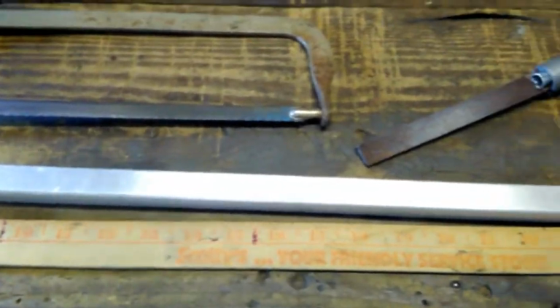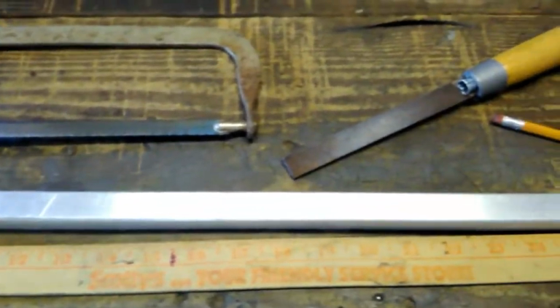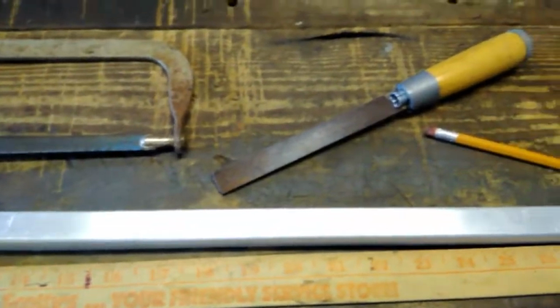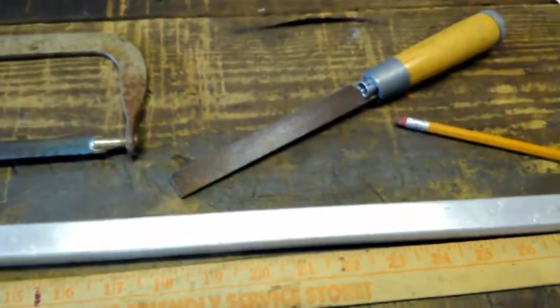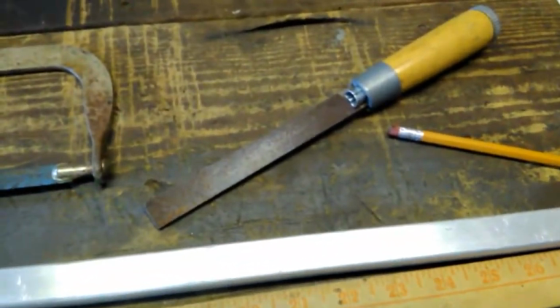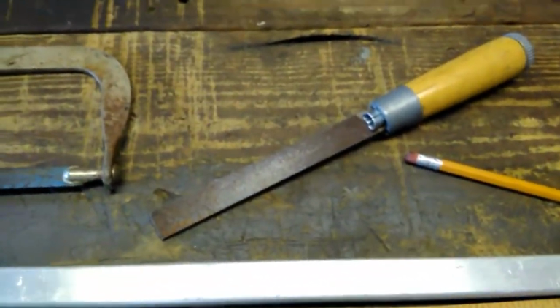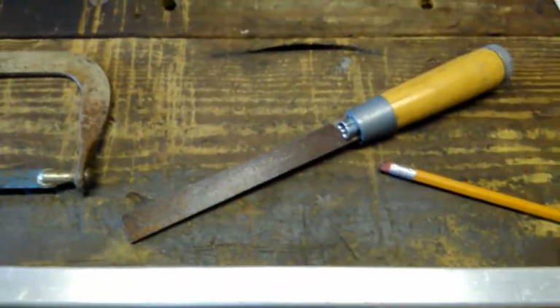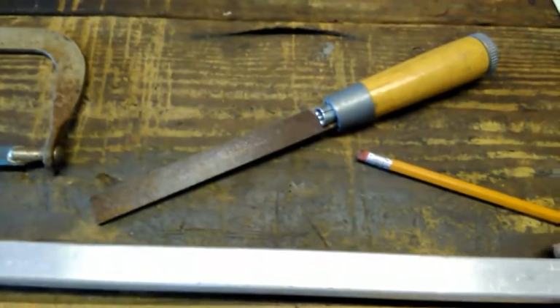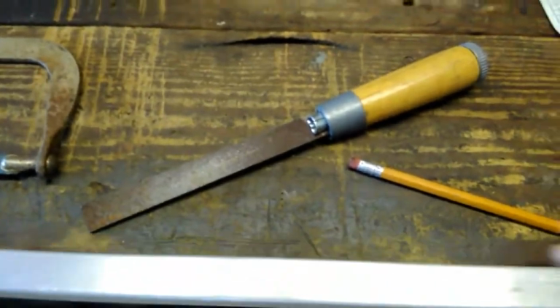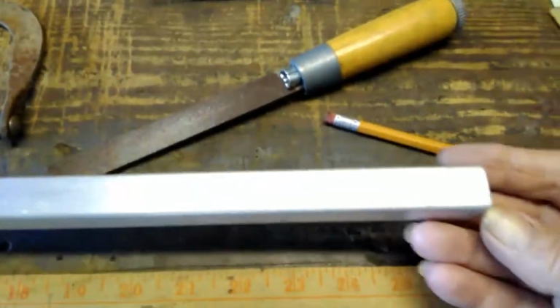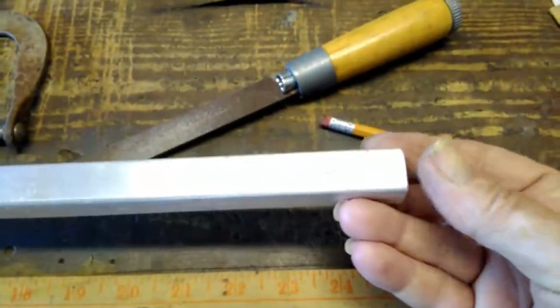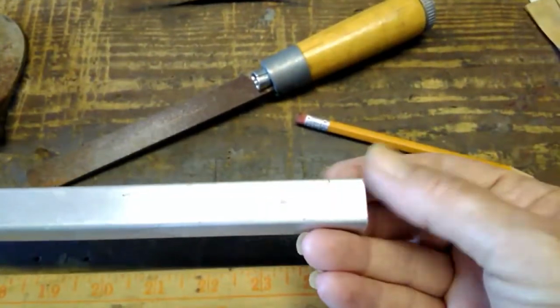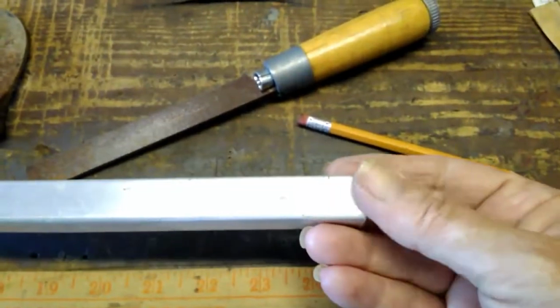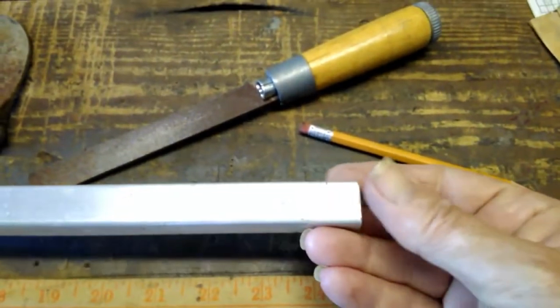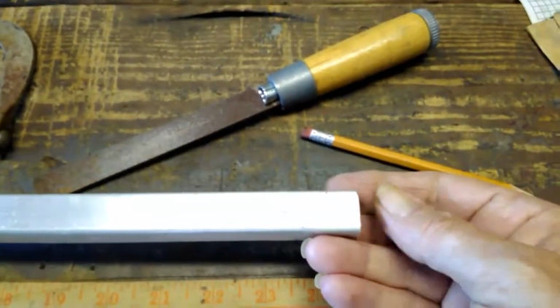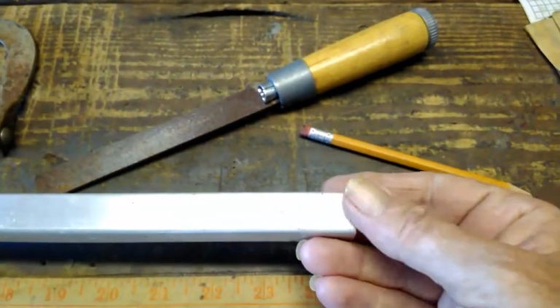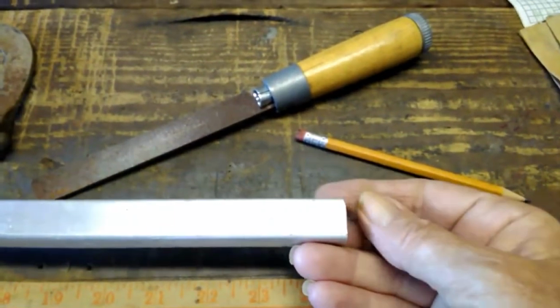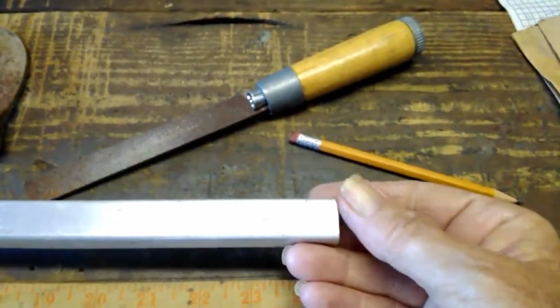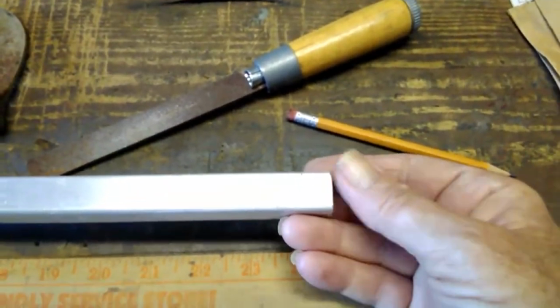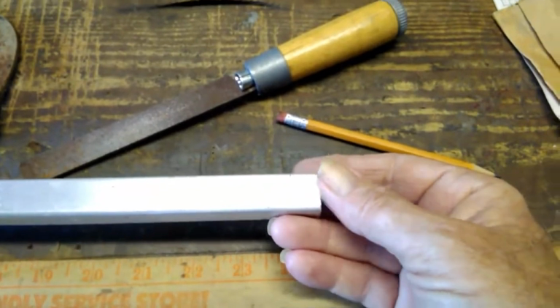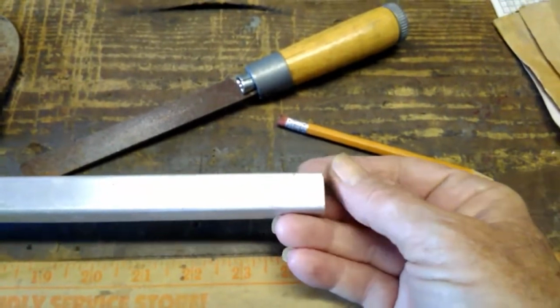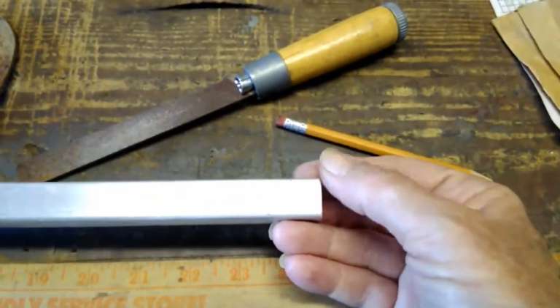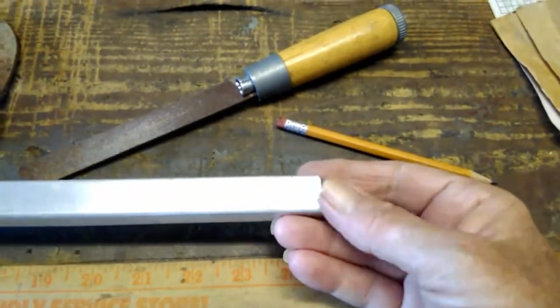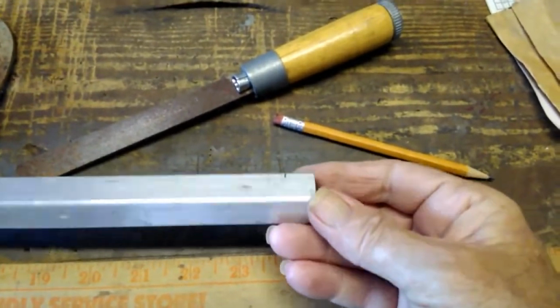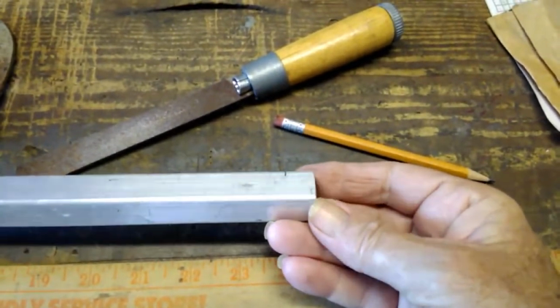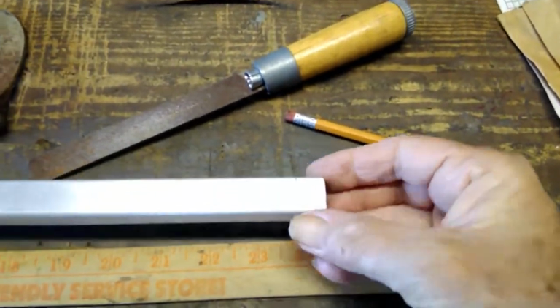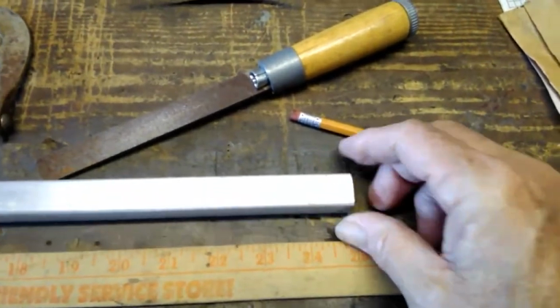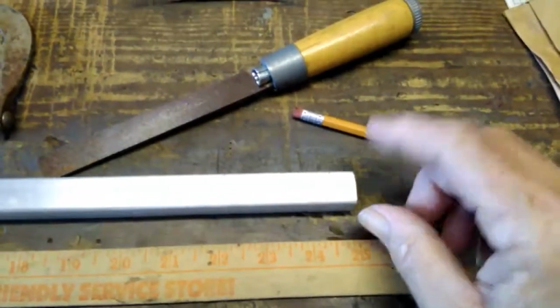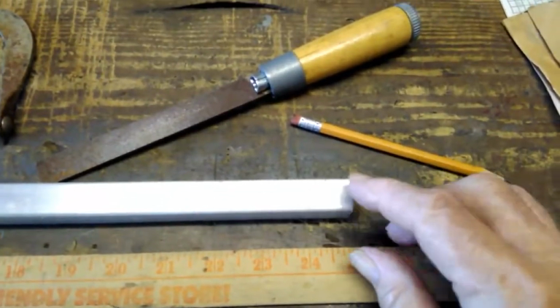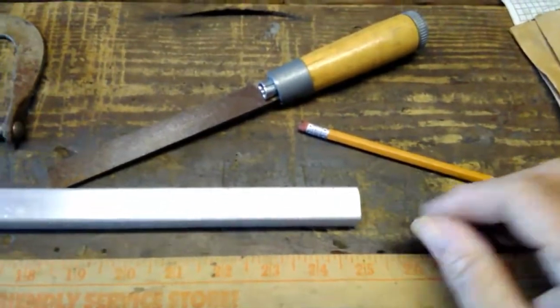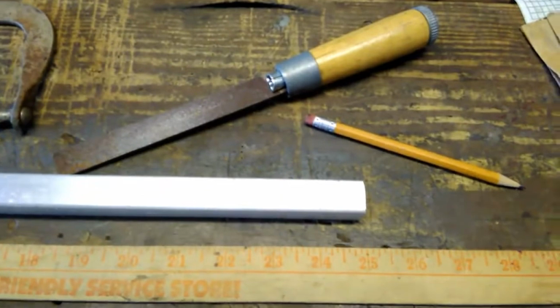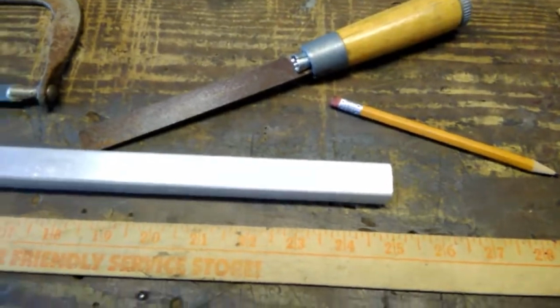I took this file and cleaned up the ends here. You'd be amazed what a little tiny burr can do to your skin. So you just clean that up for your own sake.